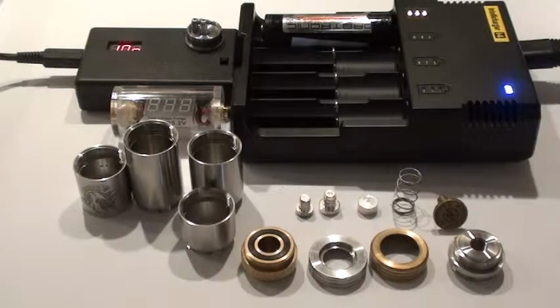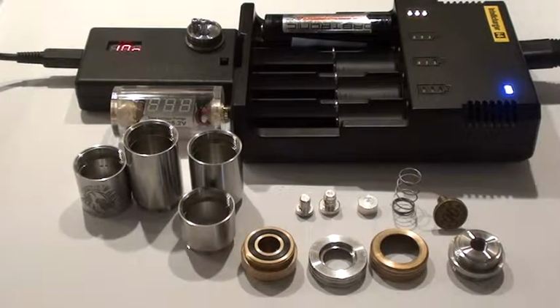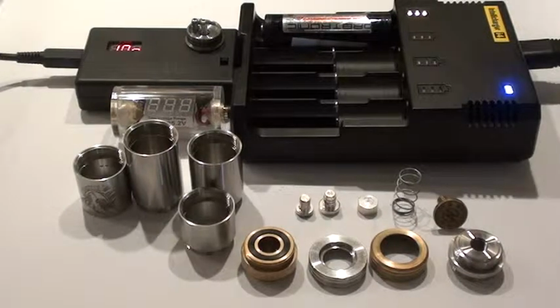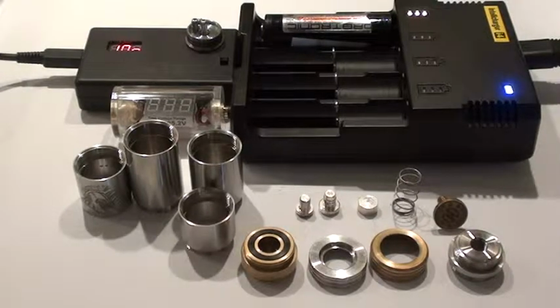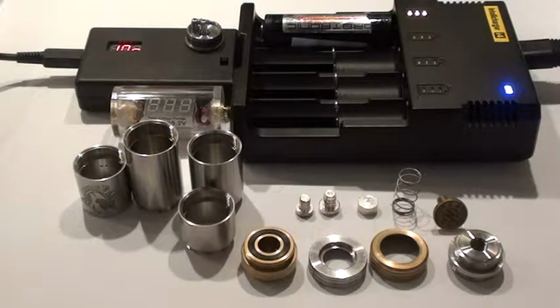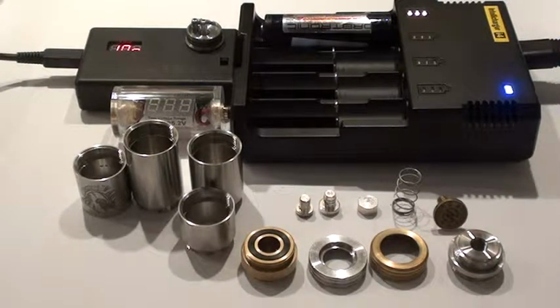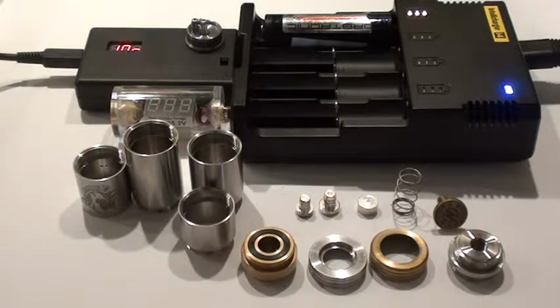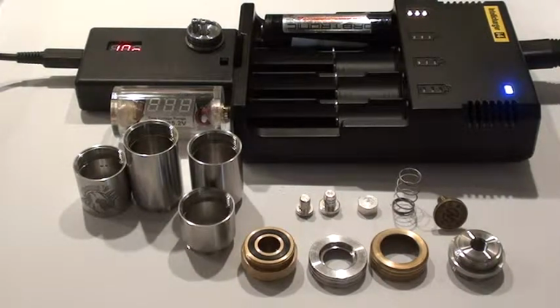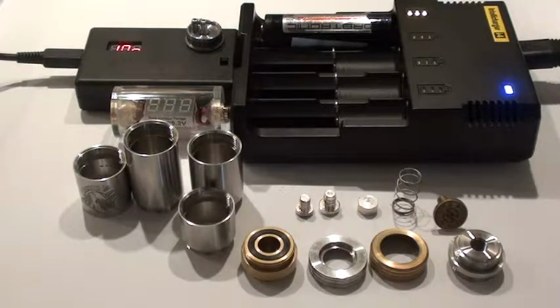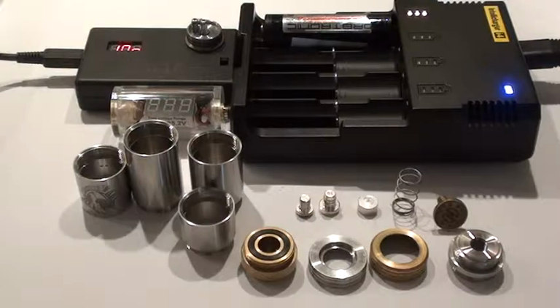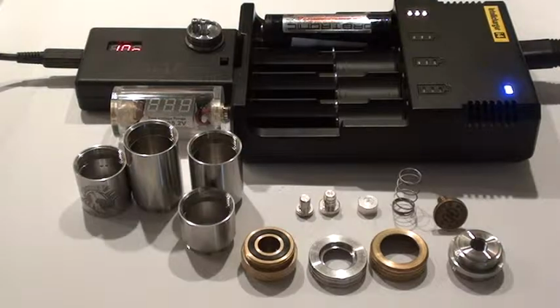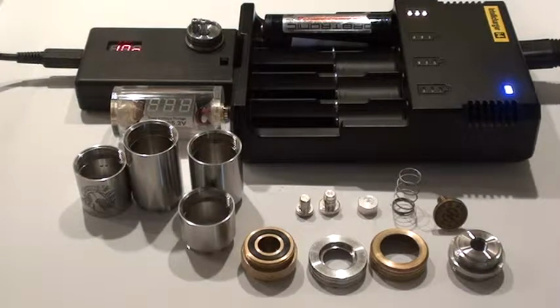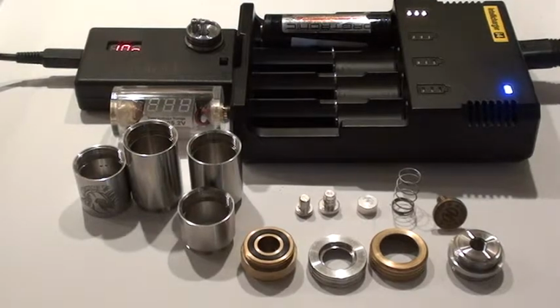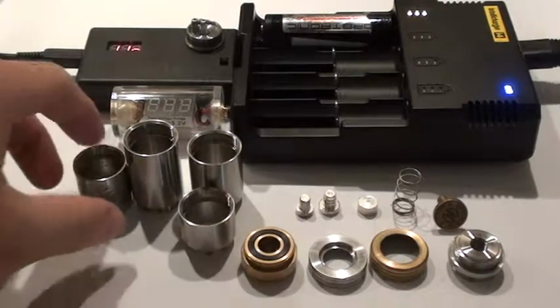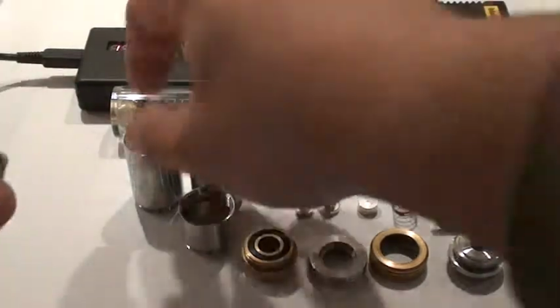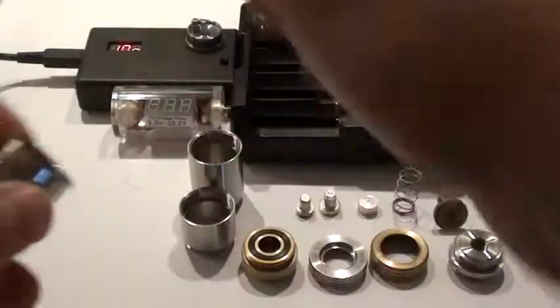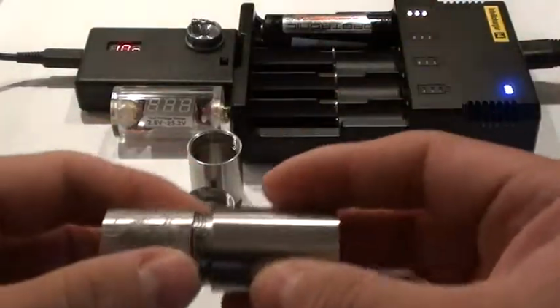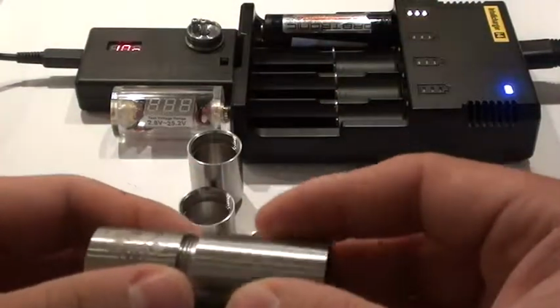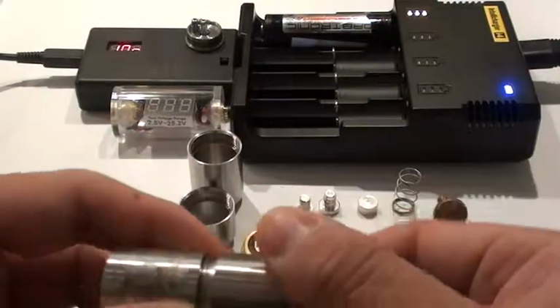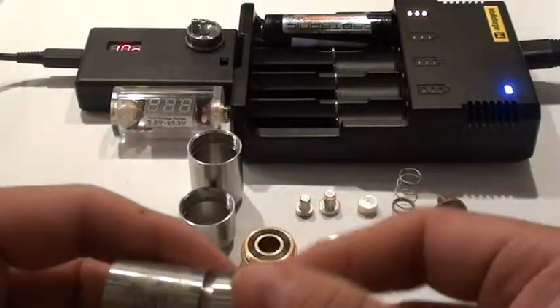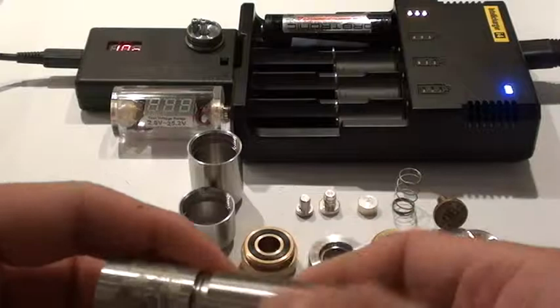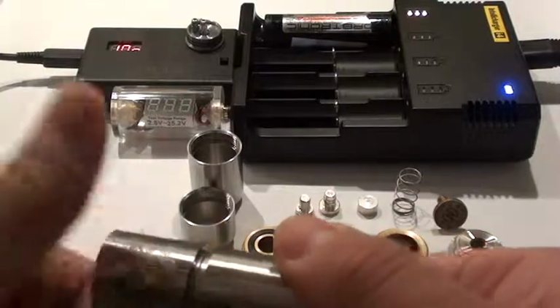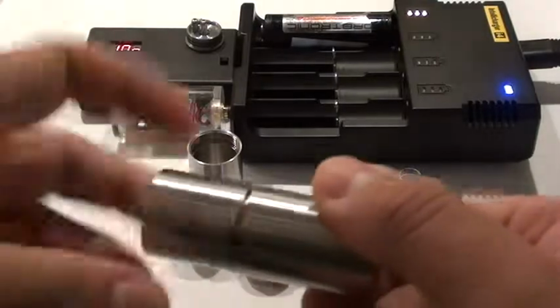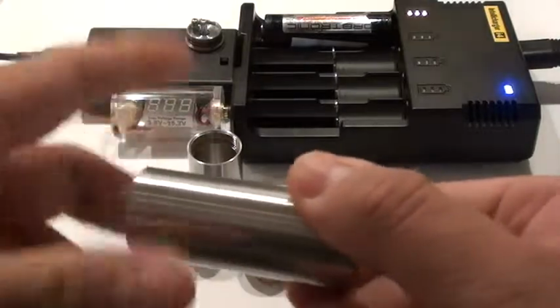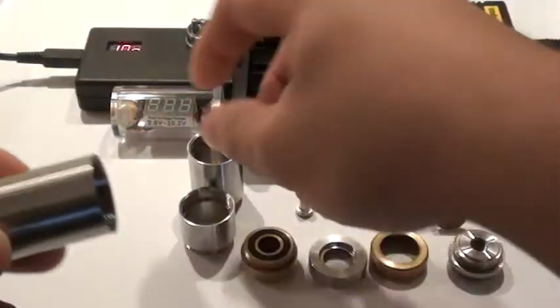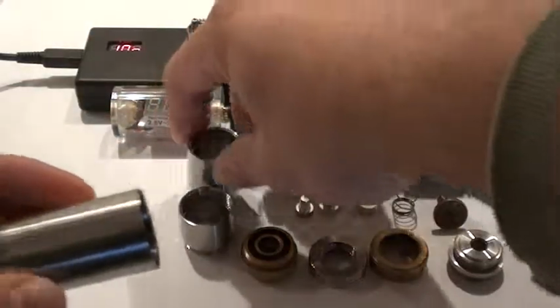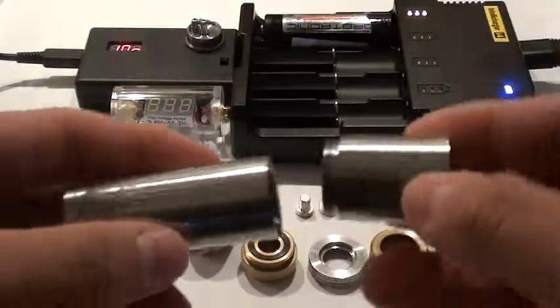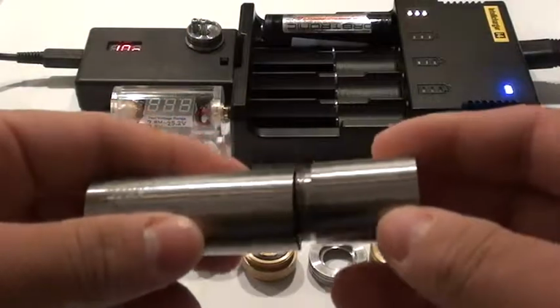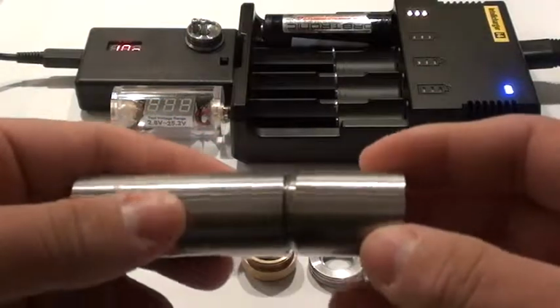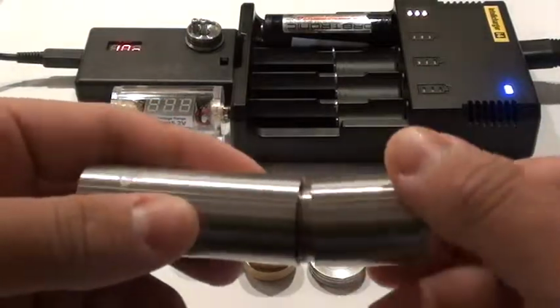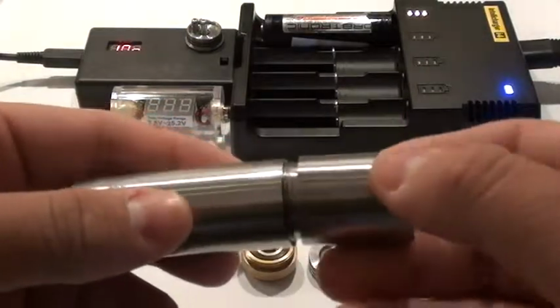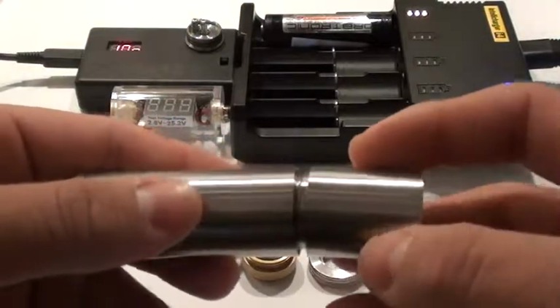Hey guys, it's Avin from Master Vapors Reviews, just doing a quick little update on the Trojan mod. The reason why I wanted to do this update was because I've talked to Neutral Works regarding their Trojan.